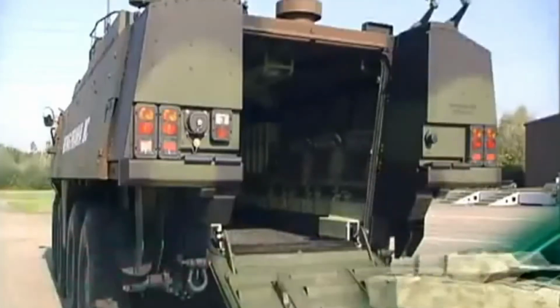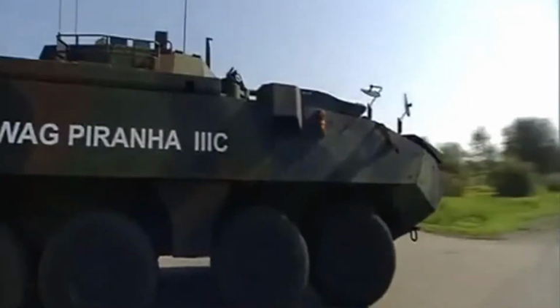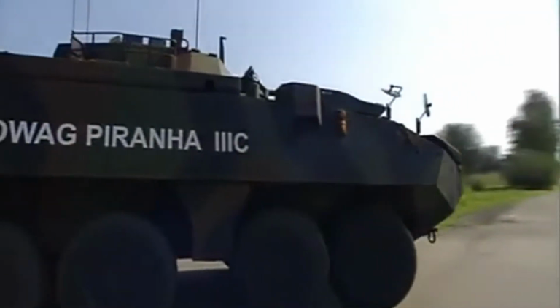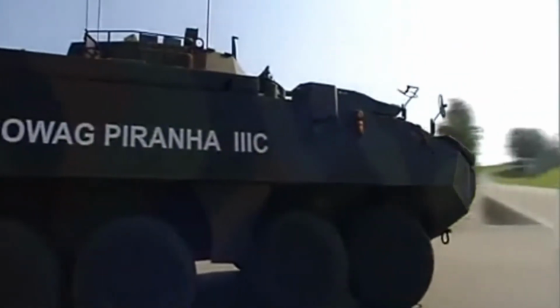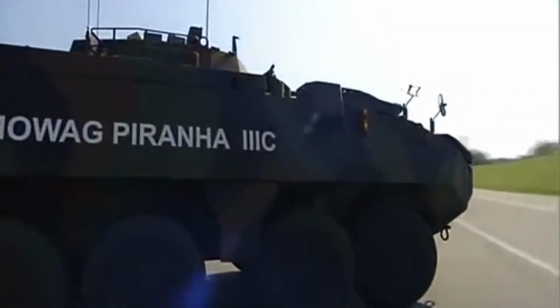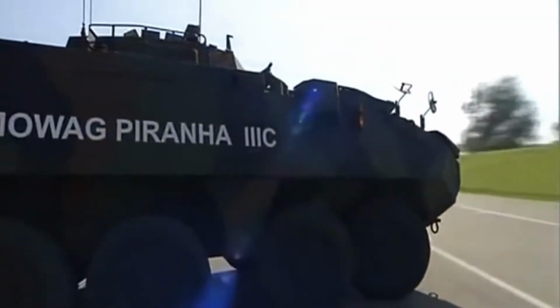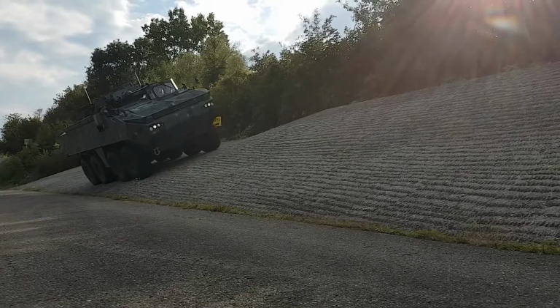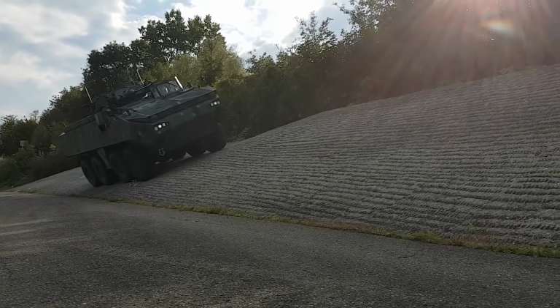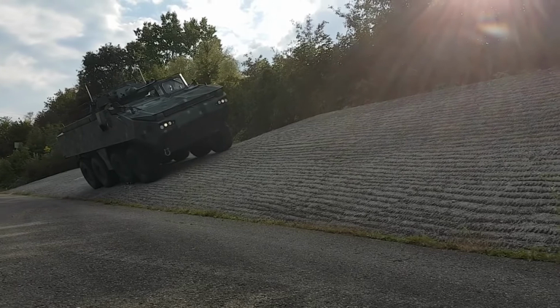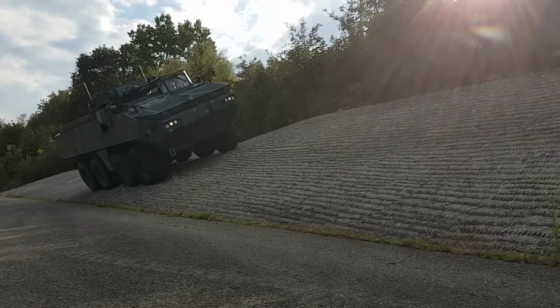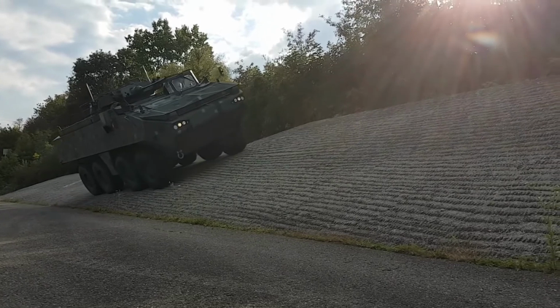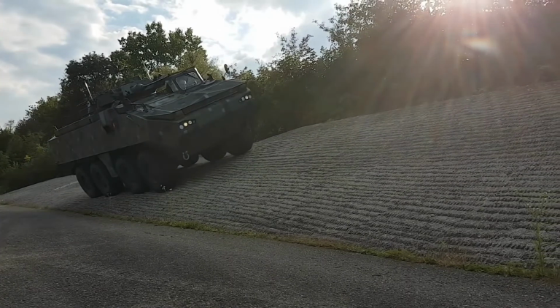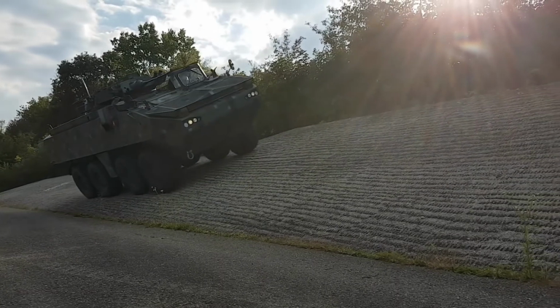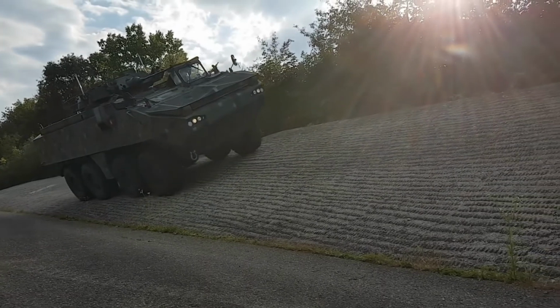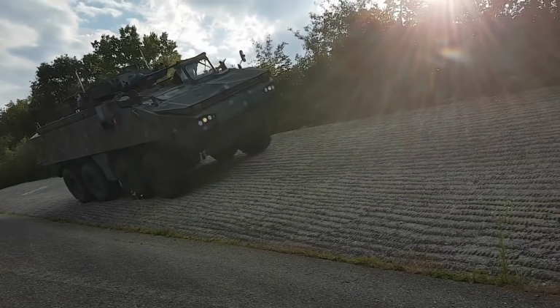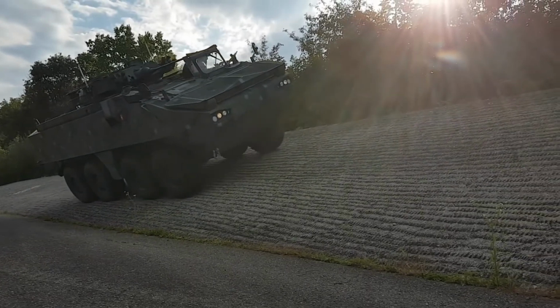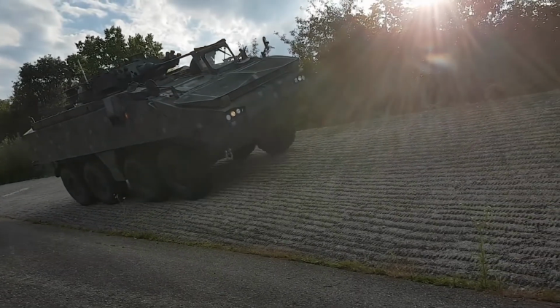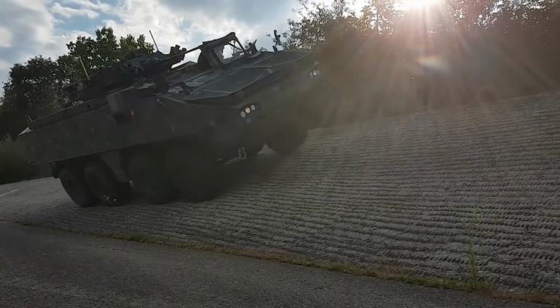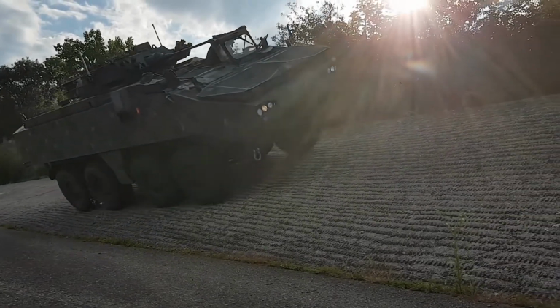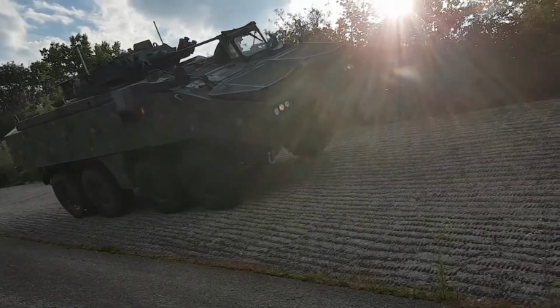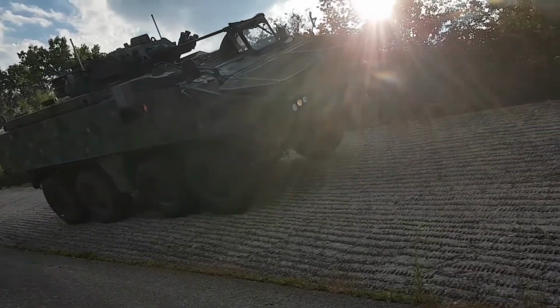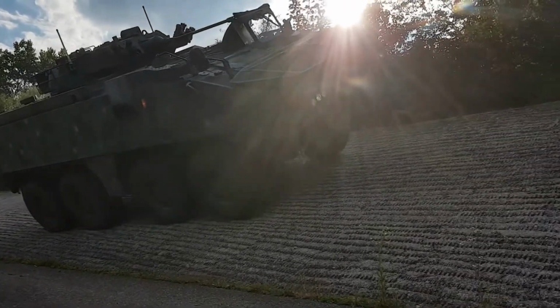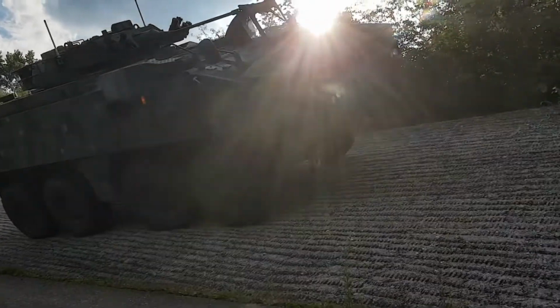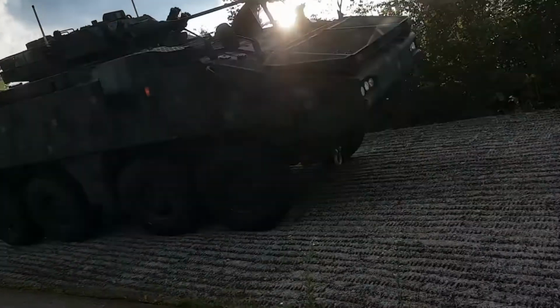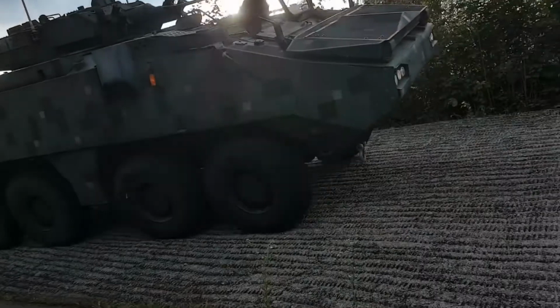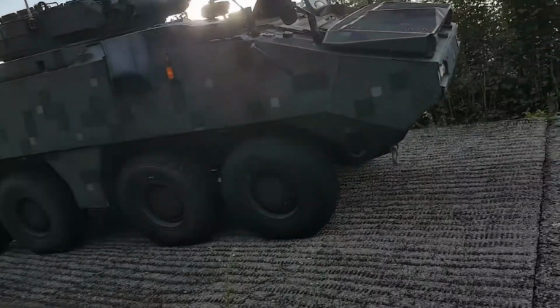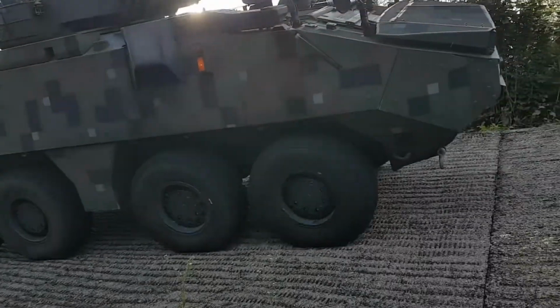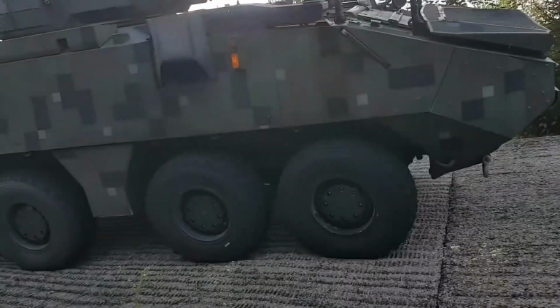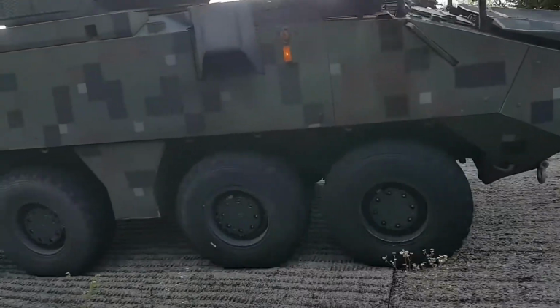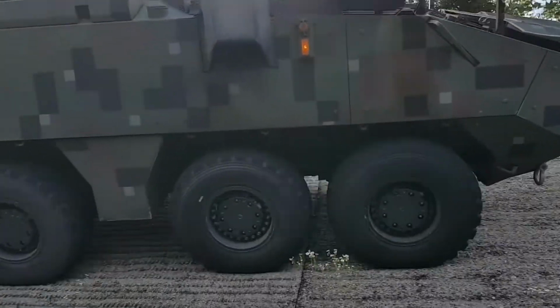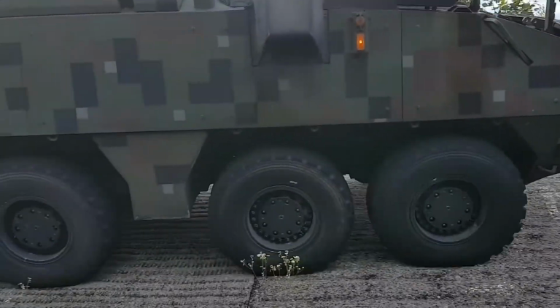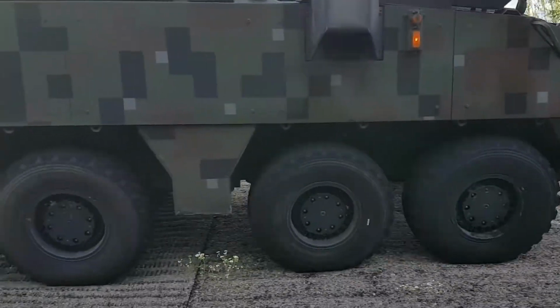A smaller turning radius greatly contributes to mobility where there is restricted room to operate, such as in narrow streets in urban environments, in wooded areas, or in narrow wadis.